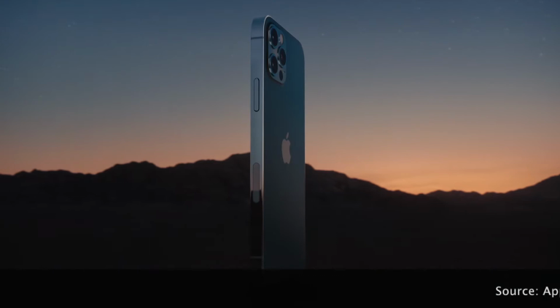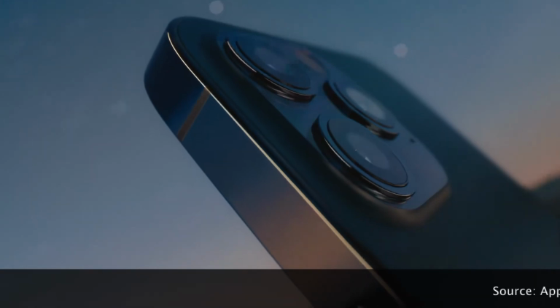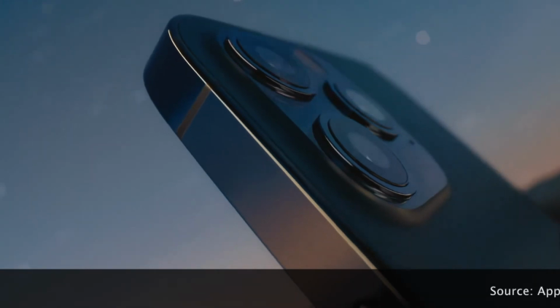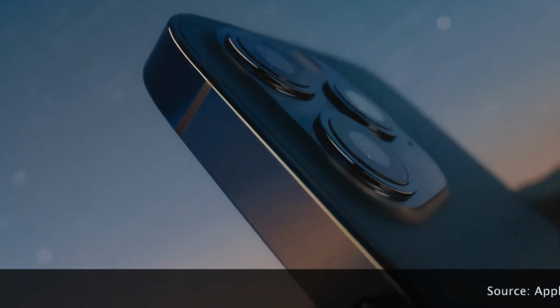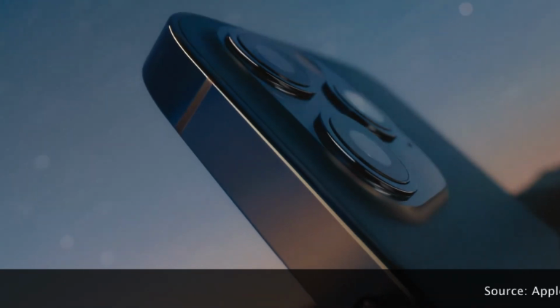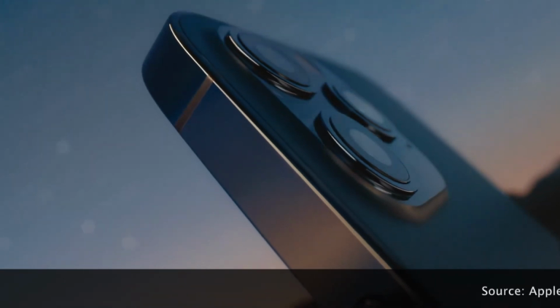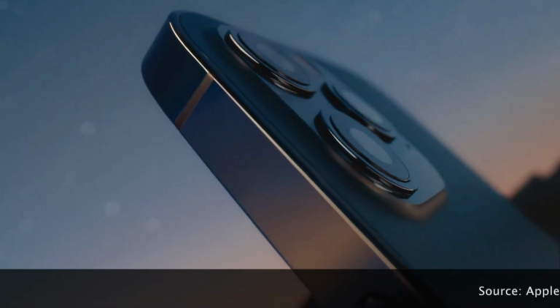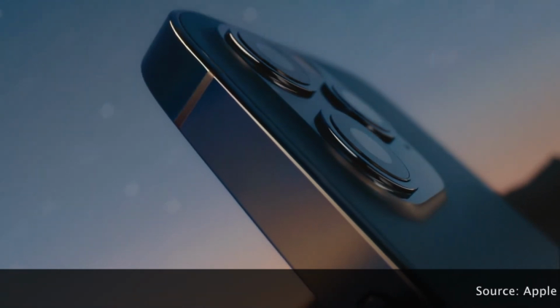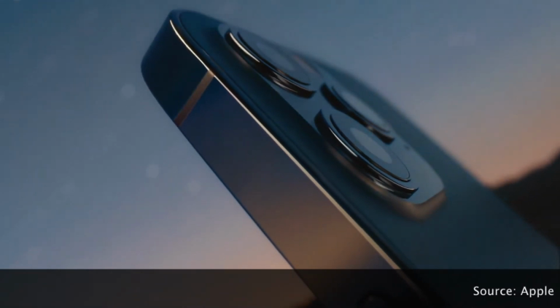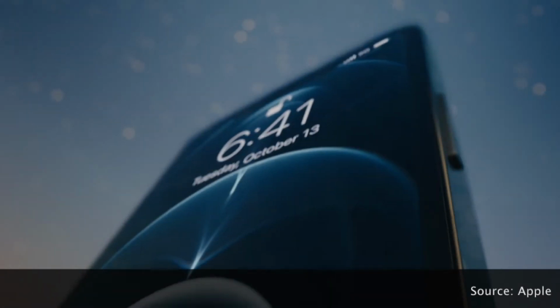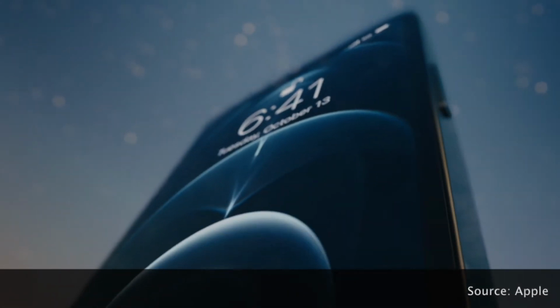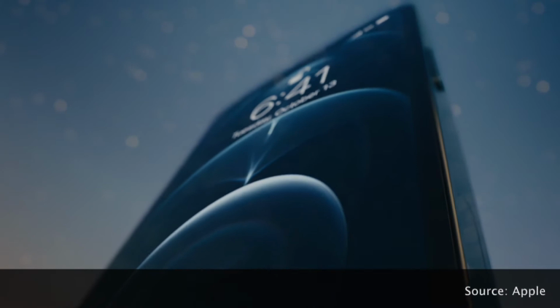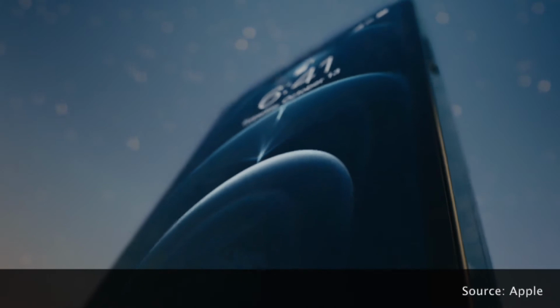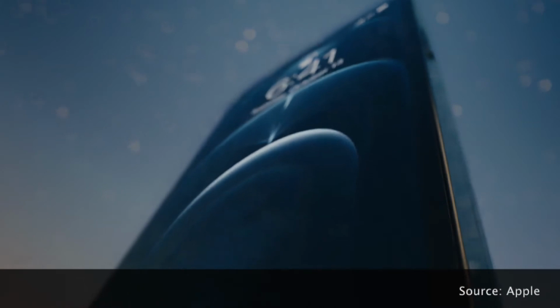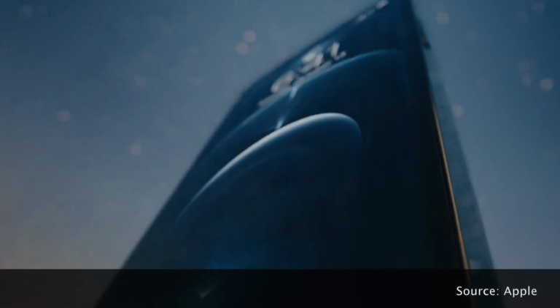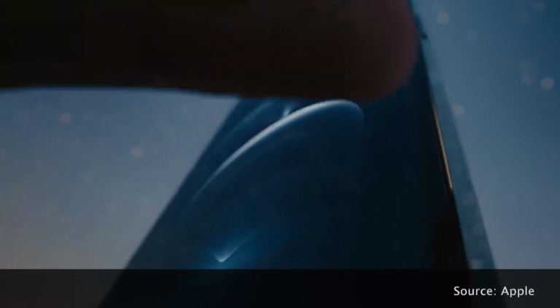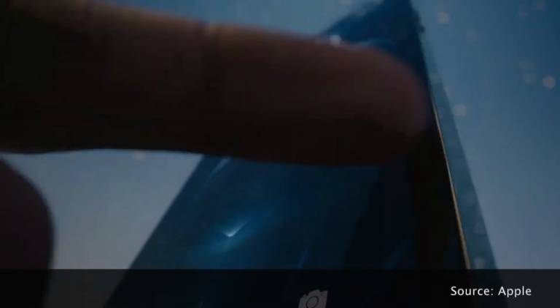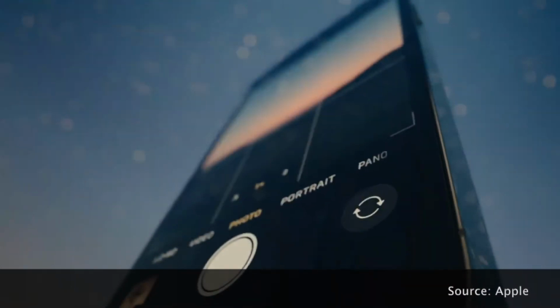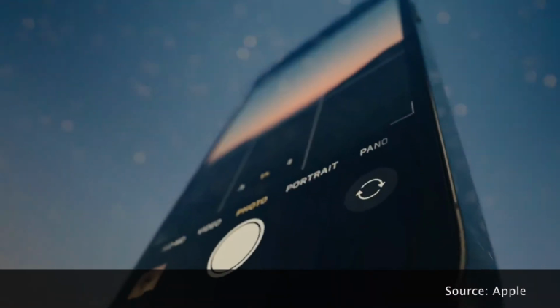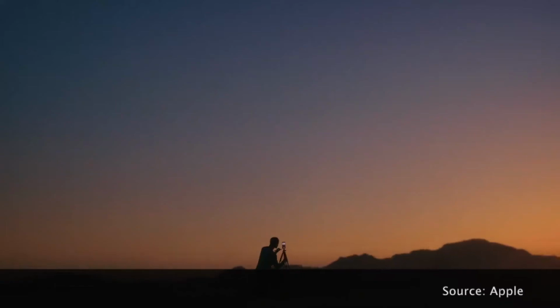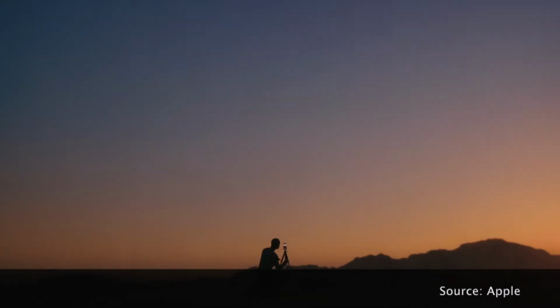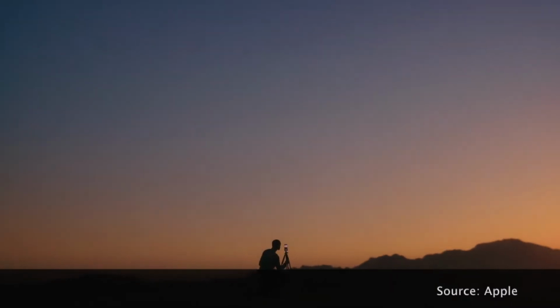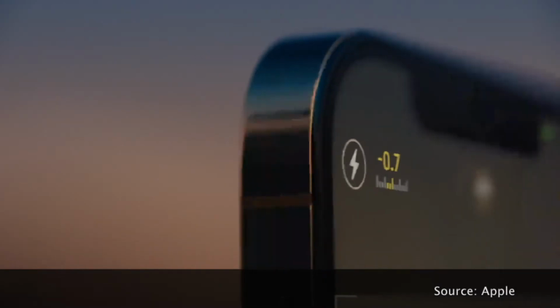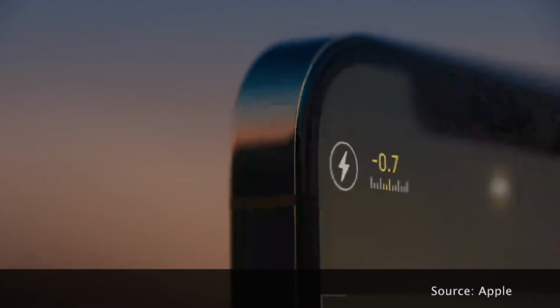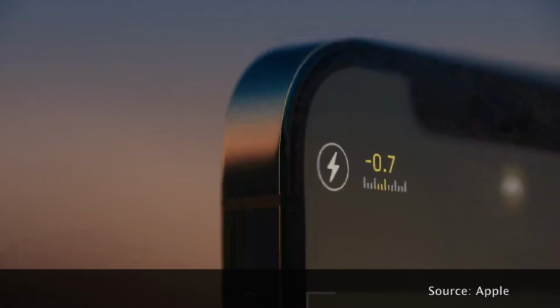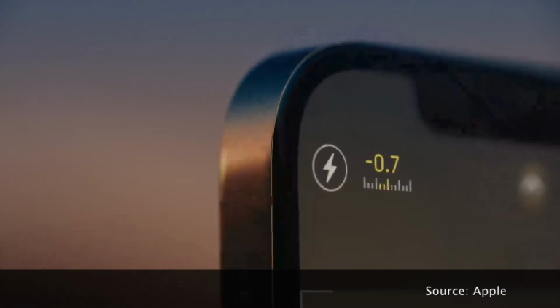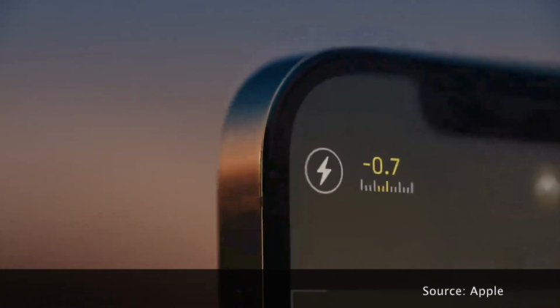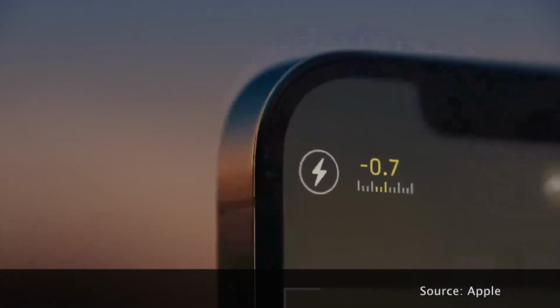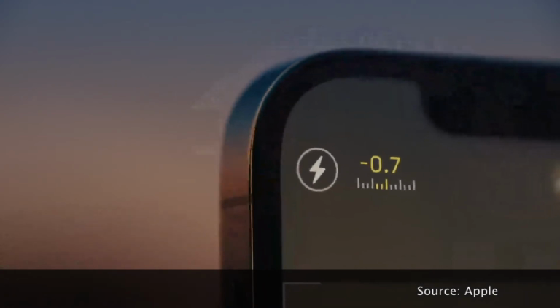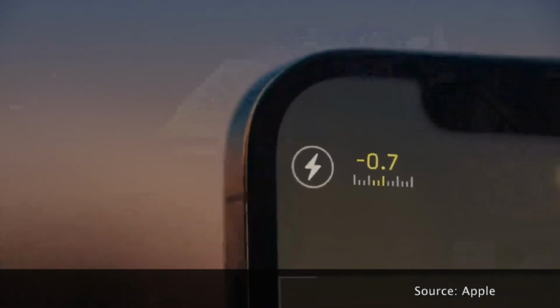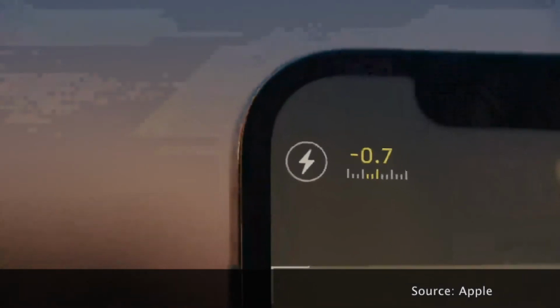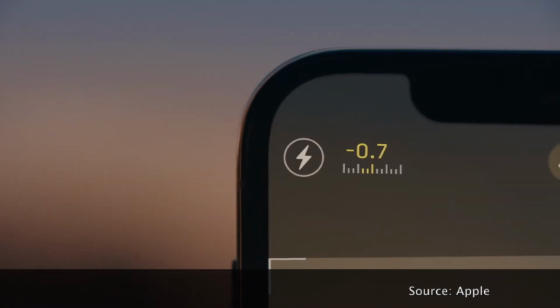The vertical band is precision machined from stainless steel. The ceramic shield on the front is tougher than any smartphone glass. And tighter borders allow for even larger Super Retina XDR displays.